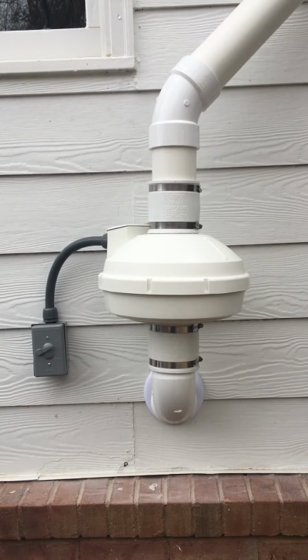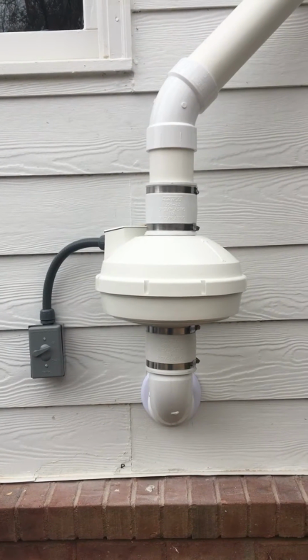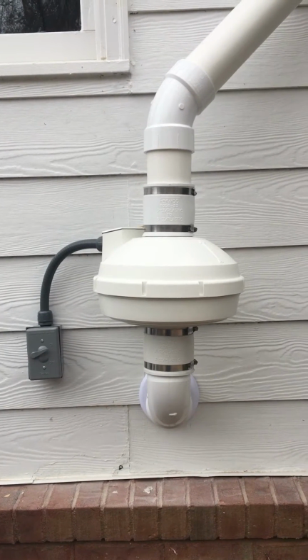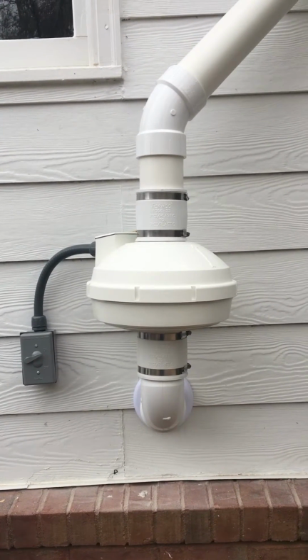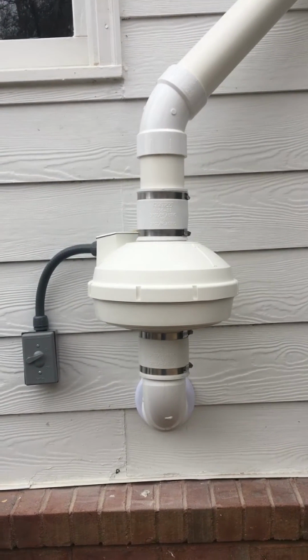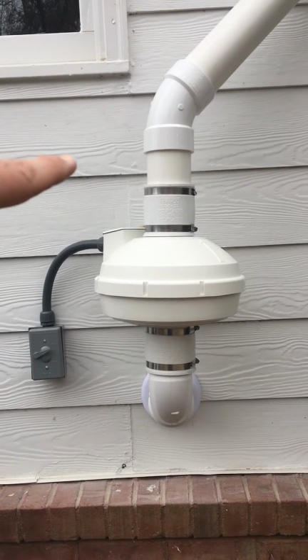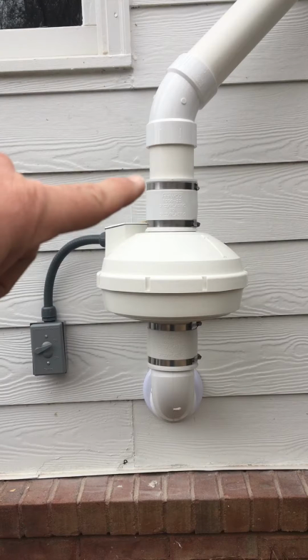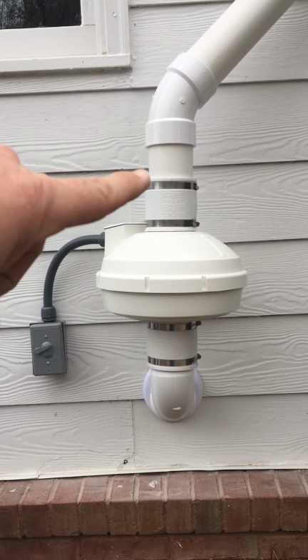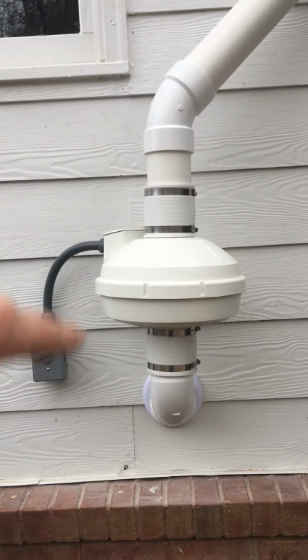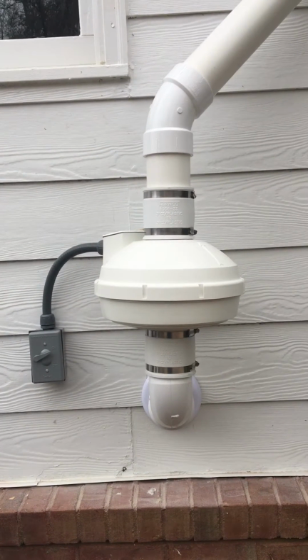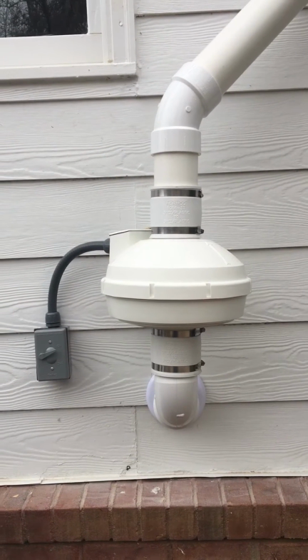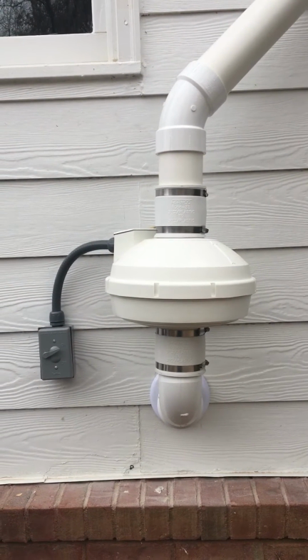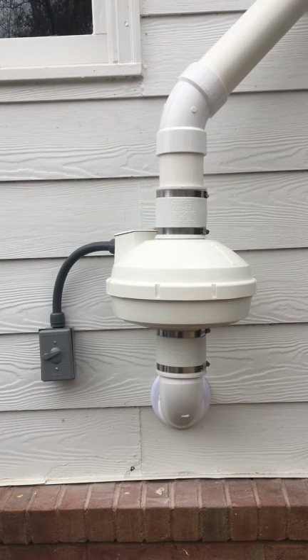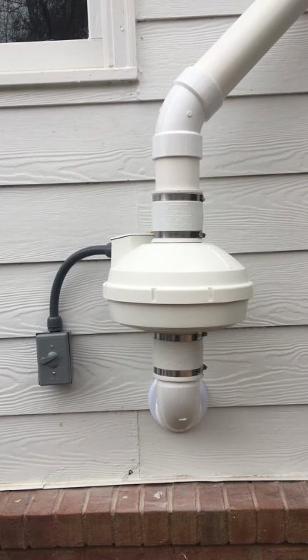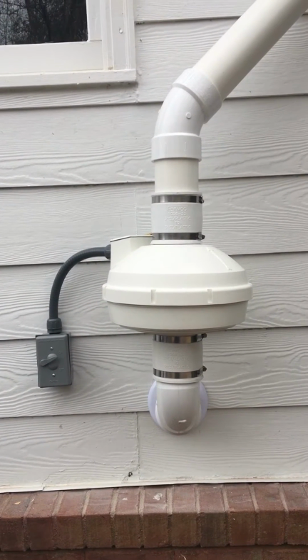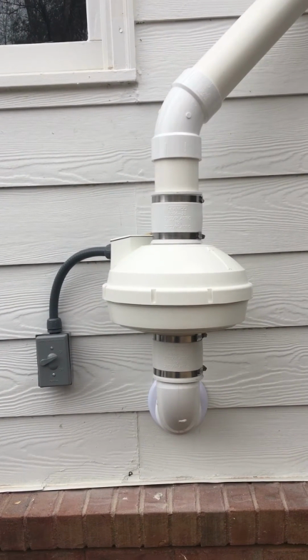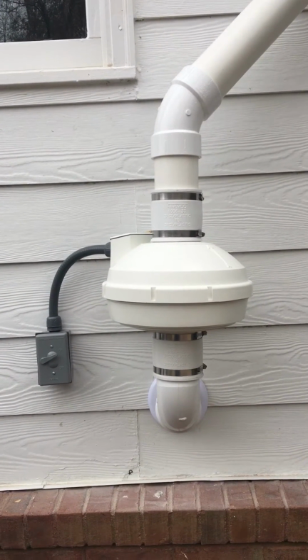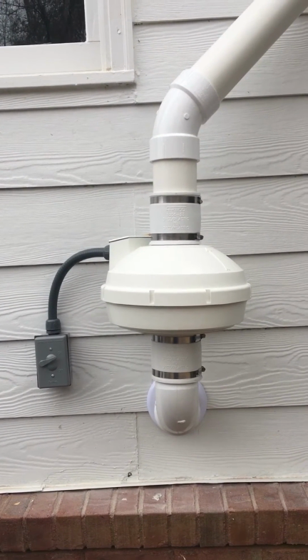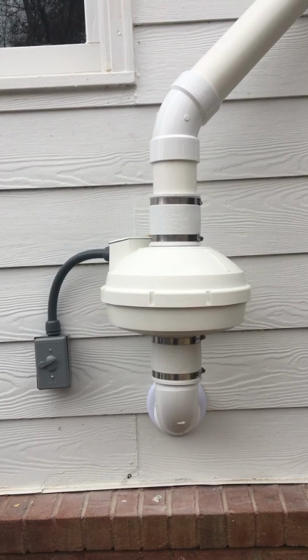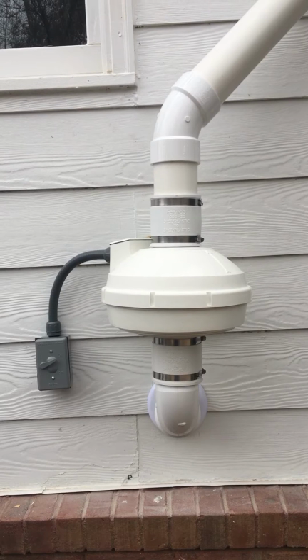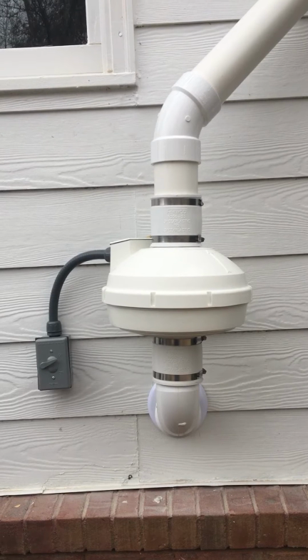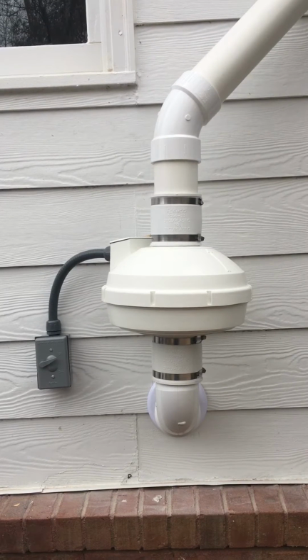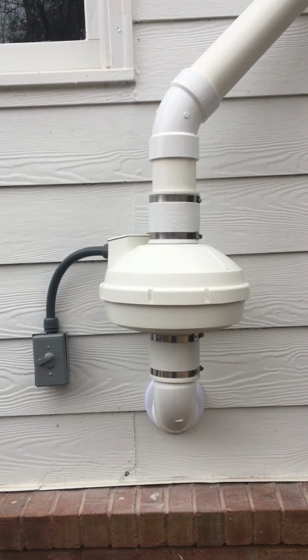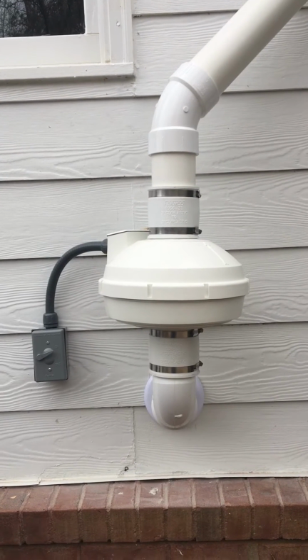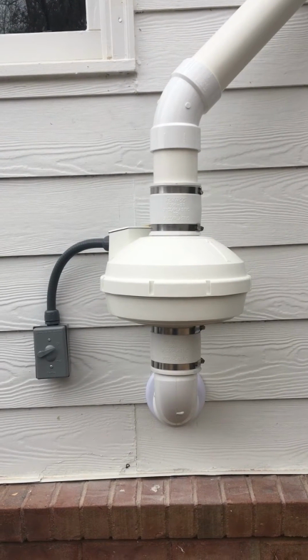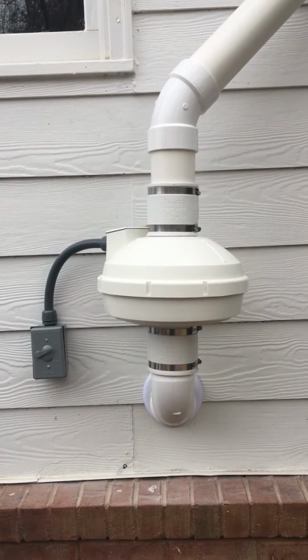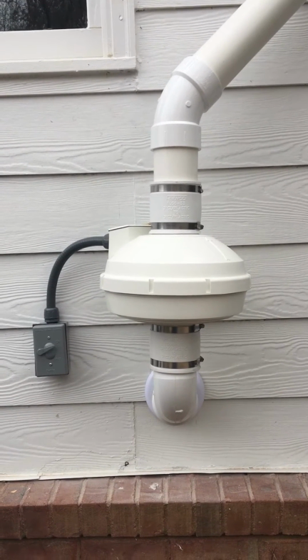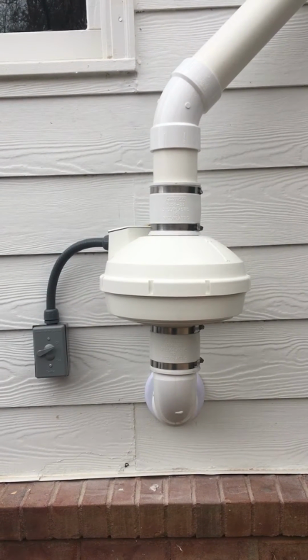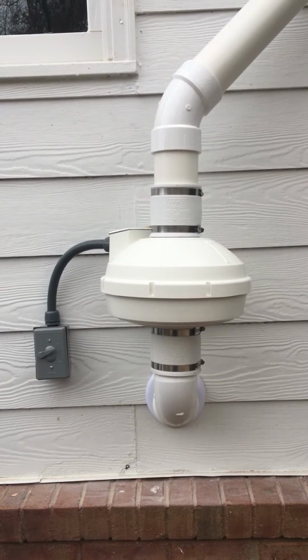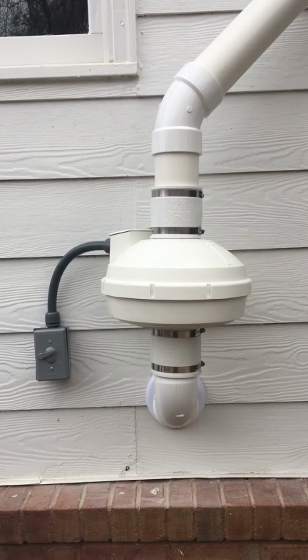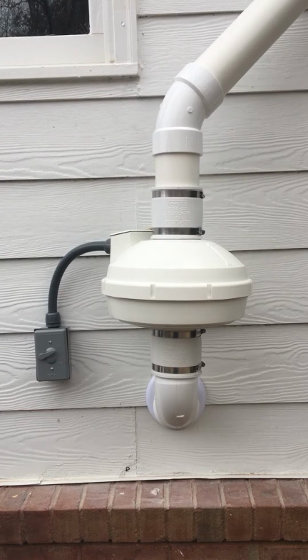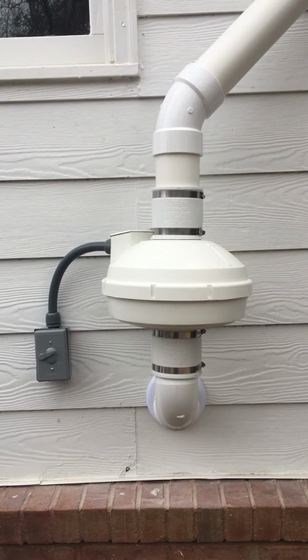You notice I have a straight piece of pipe coming out of the top of the Fernco up here, between the 45 and the fan. That allows me to slide that Fernco up vertically and easily take out that fan if it needs to be replaced.